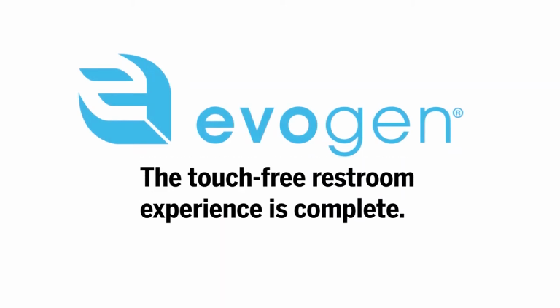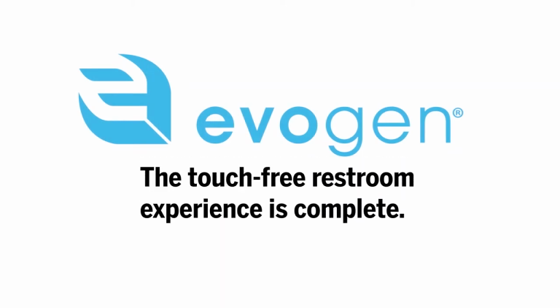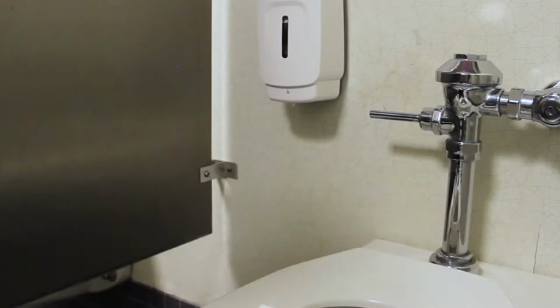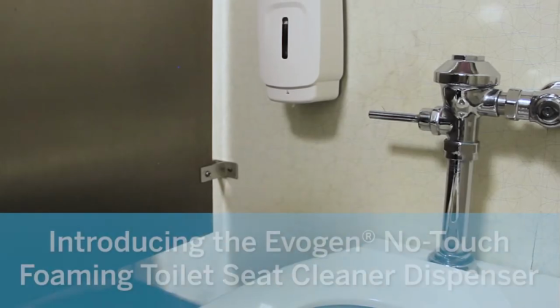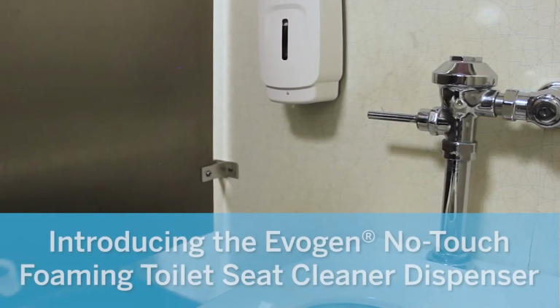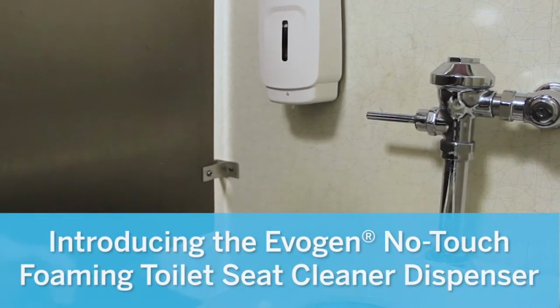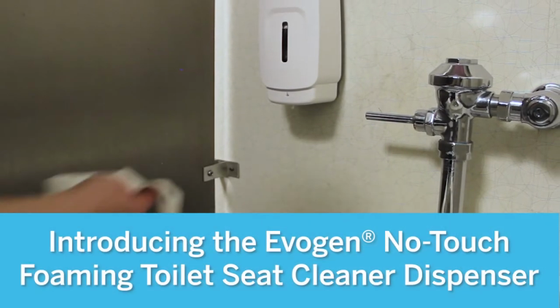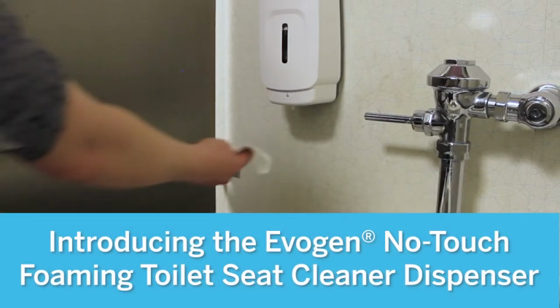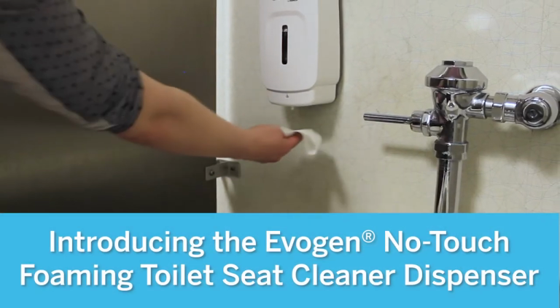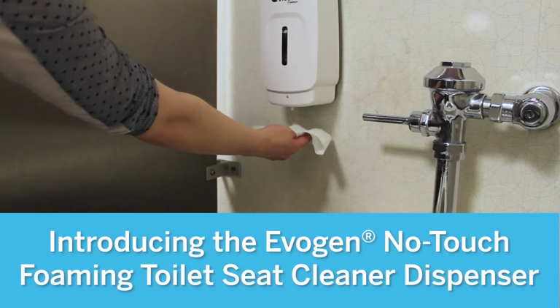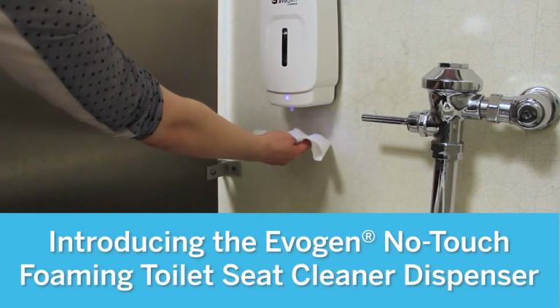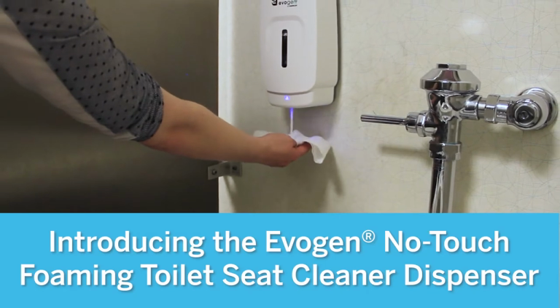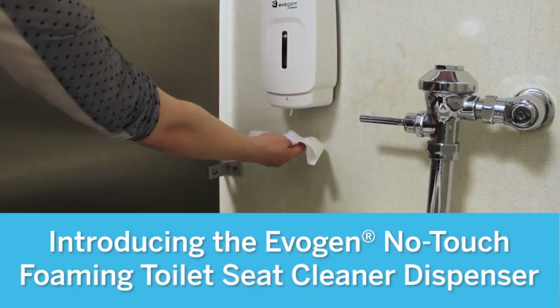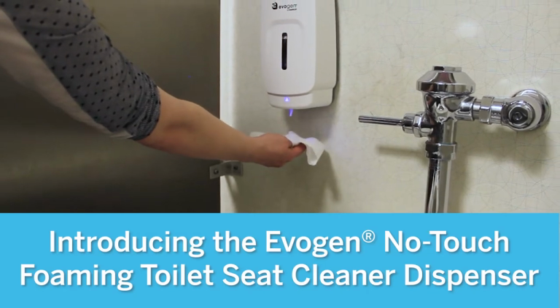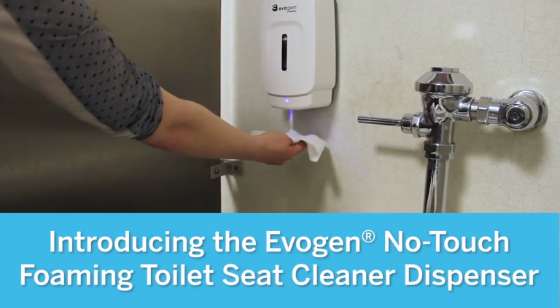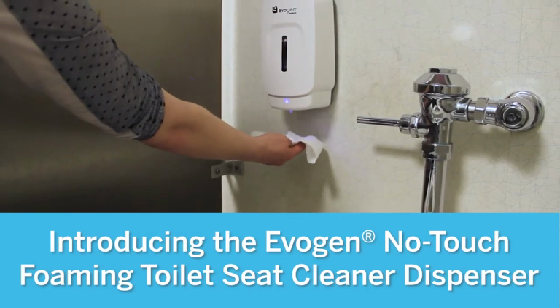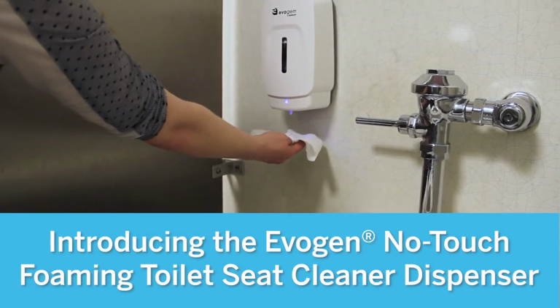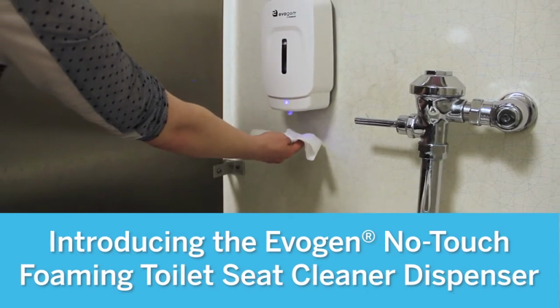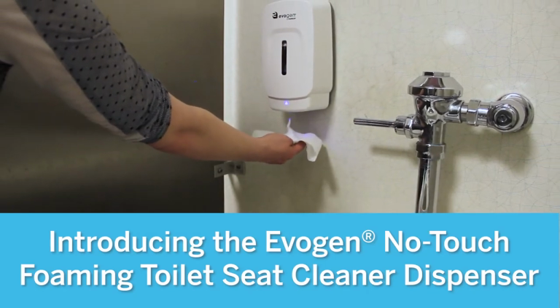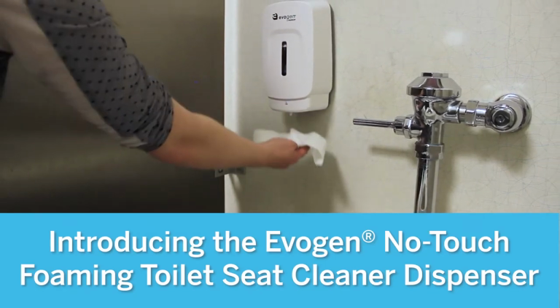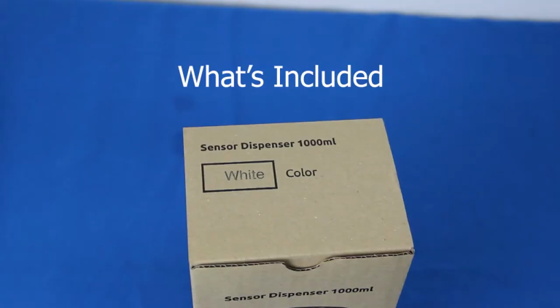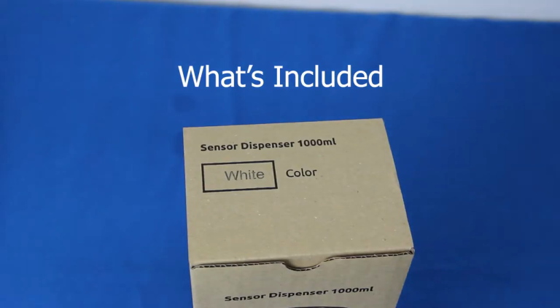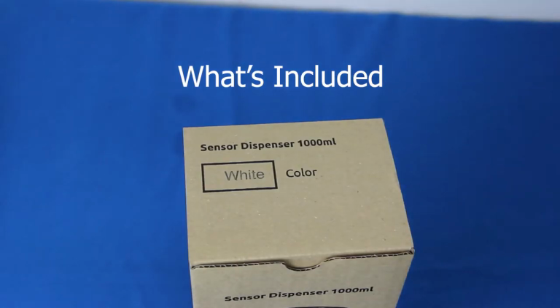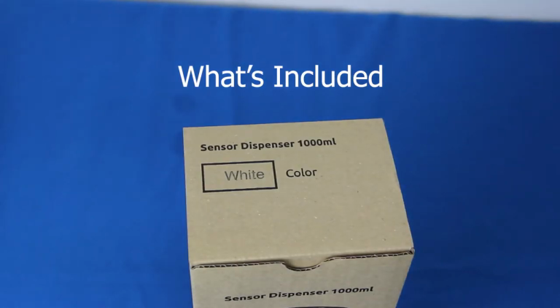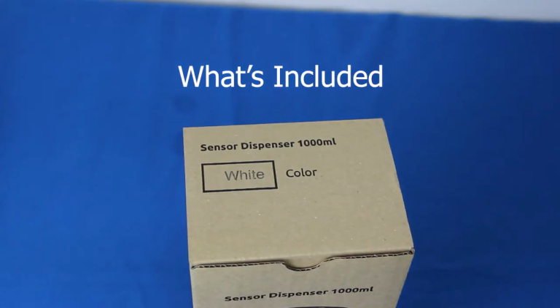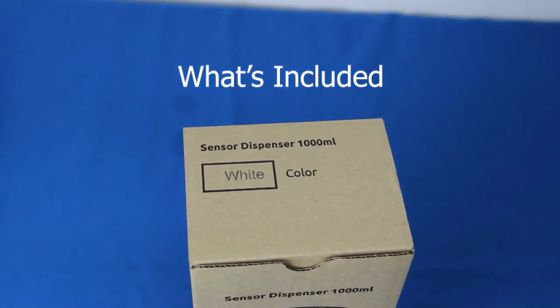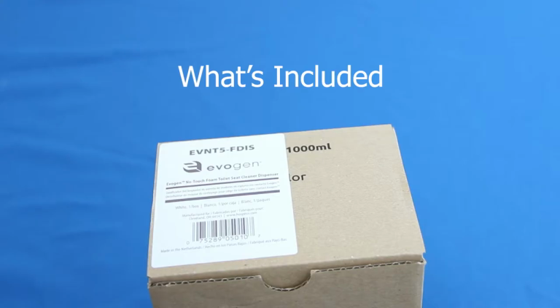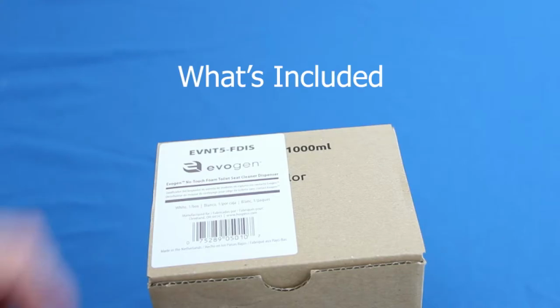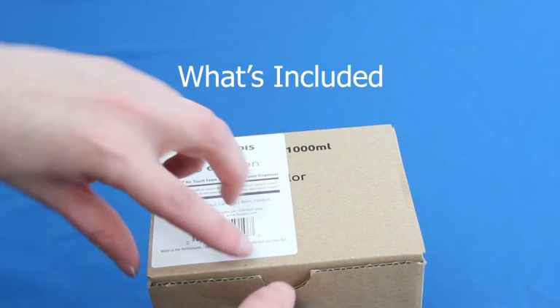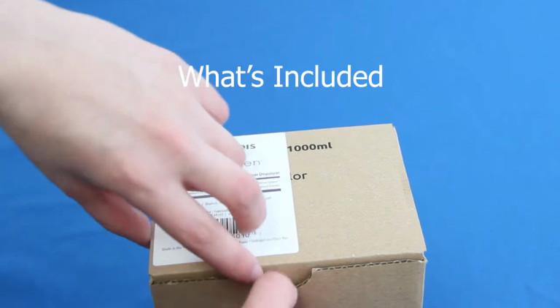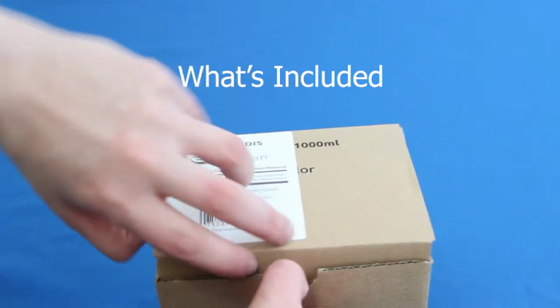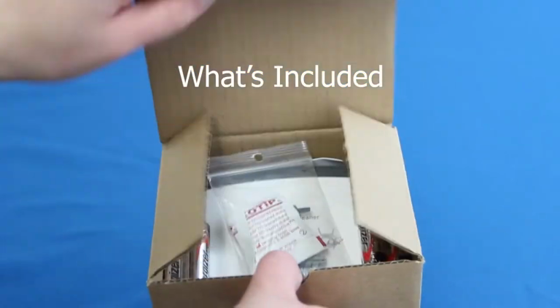Introducing the EvoGen No-Touch Foaming Toilet Seat Cleaner Dispenser by Huspico Brands Group — the new standard in toilet seat cleaner dispensers.